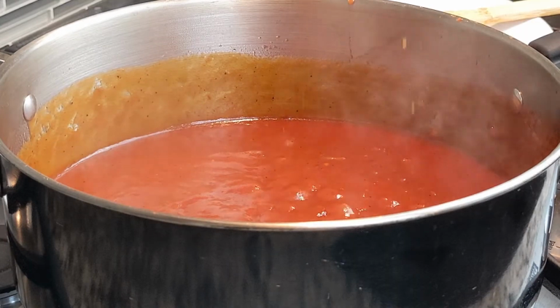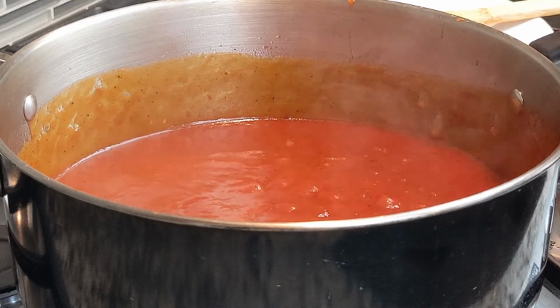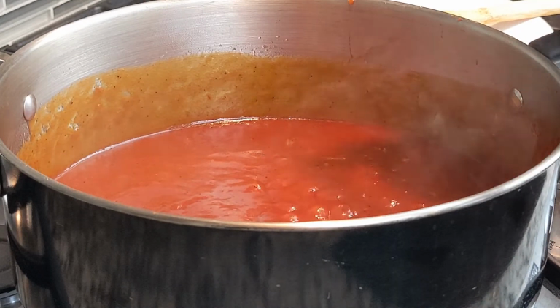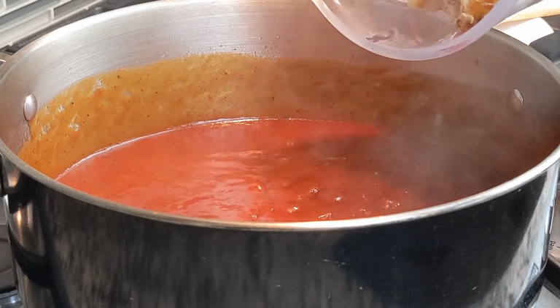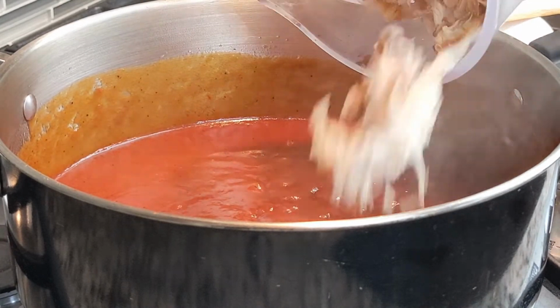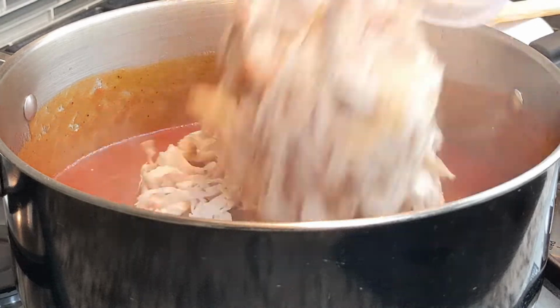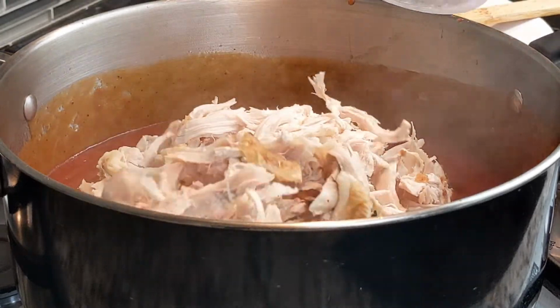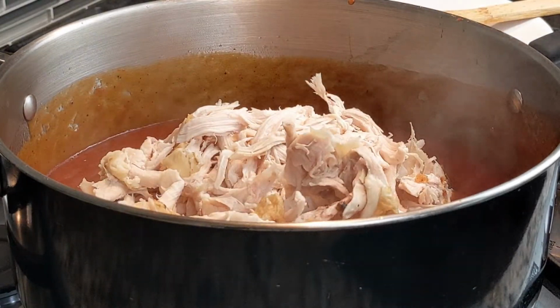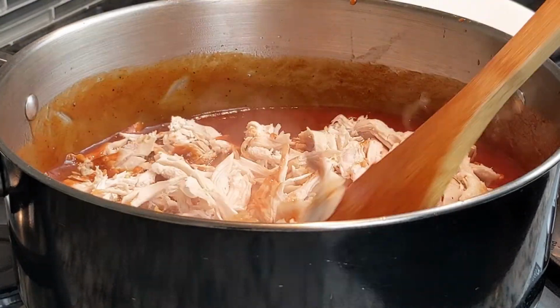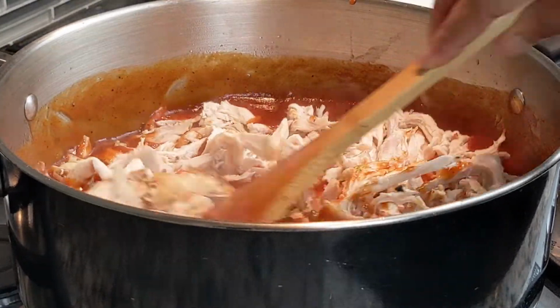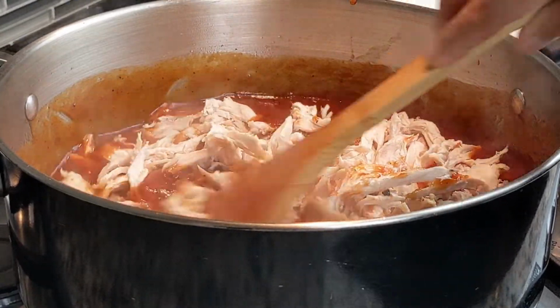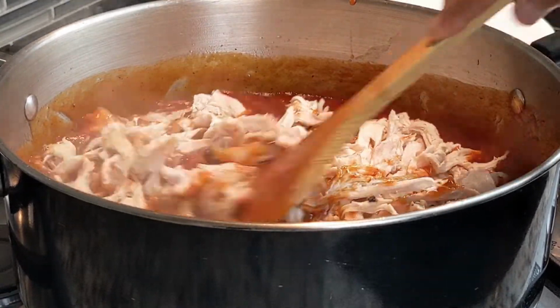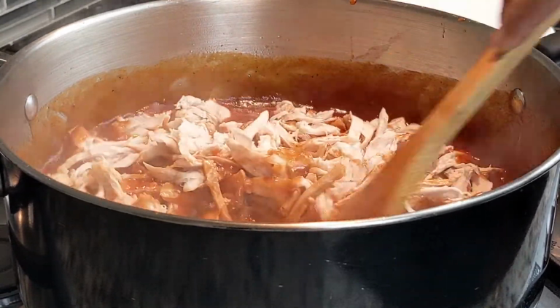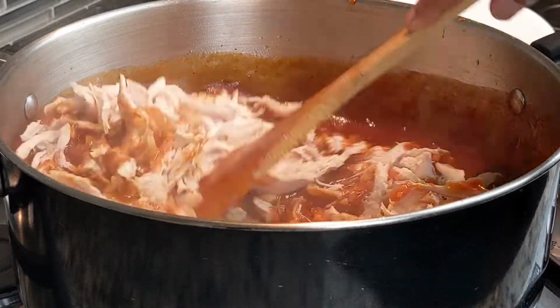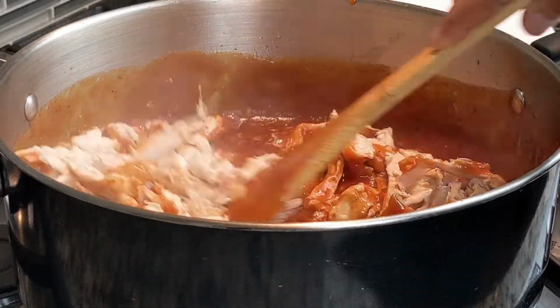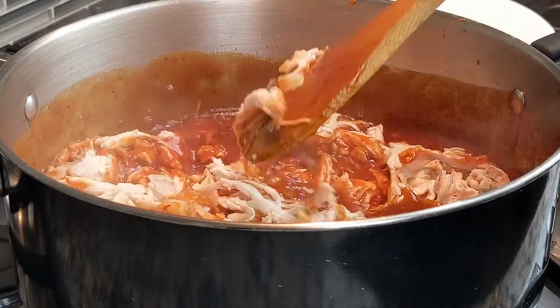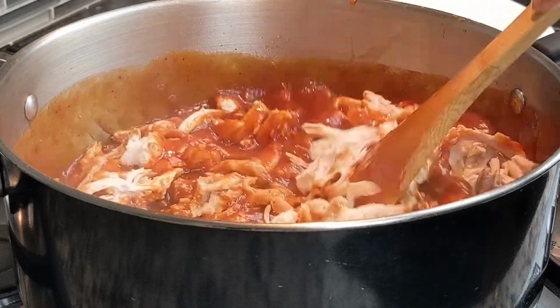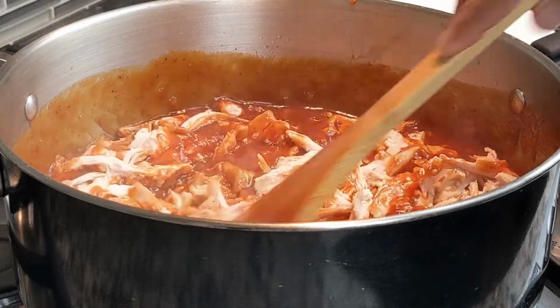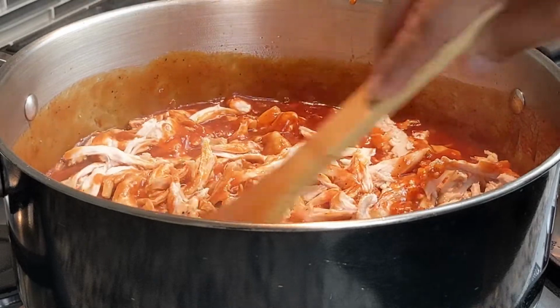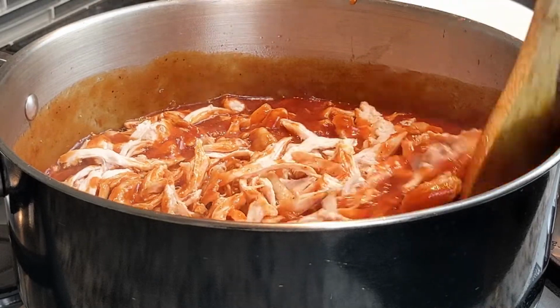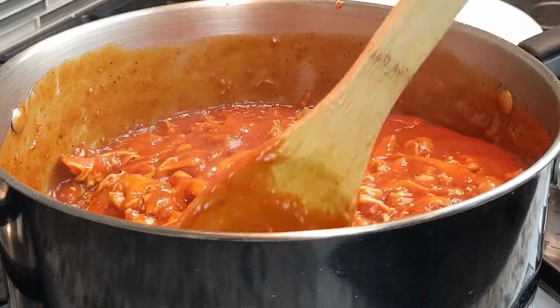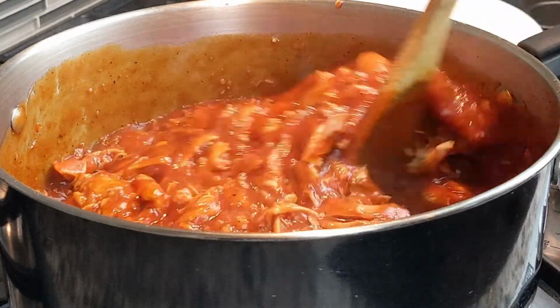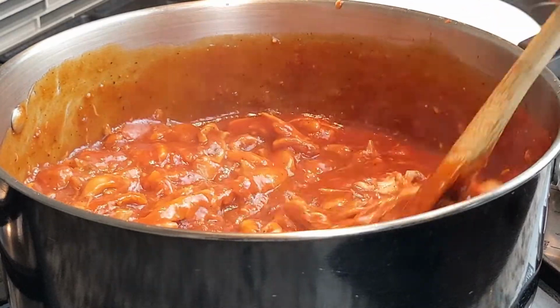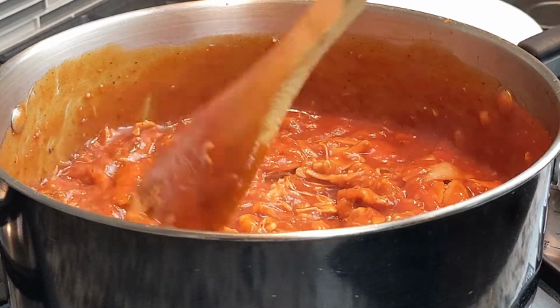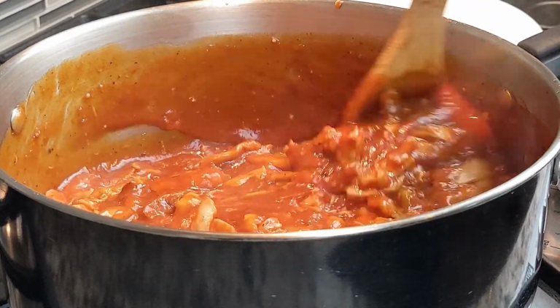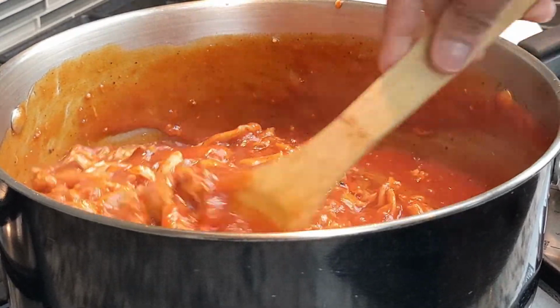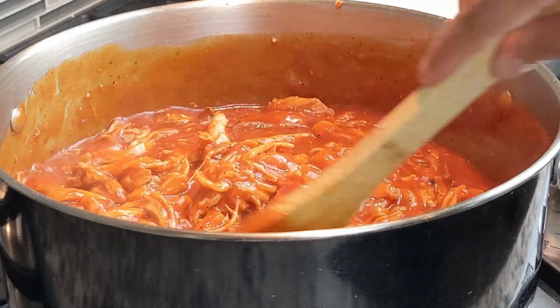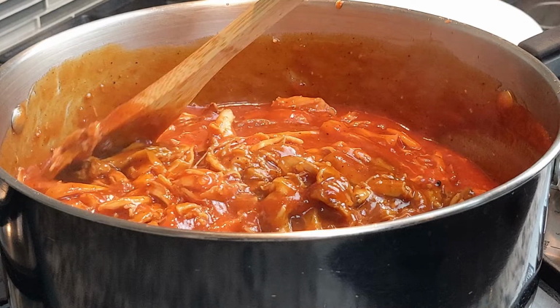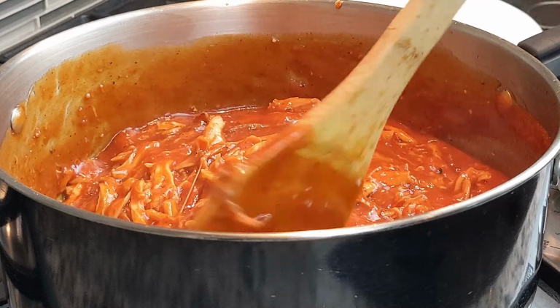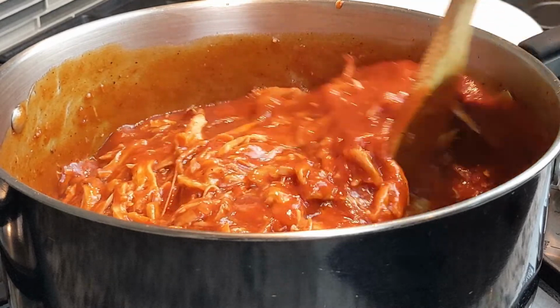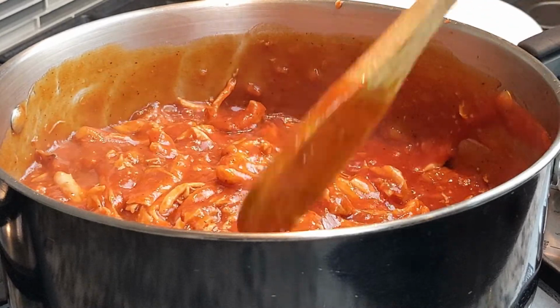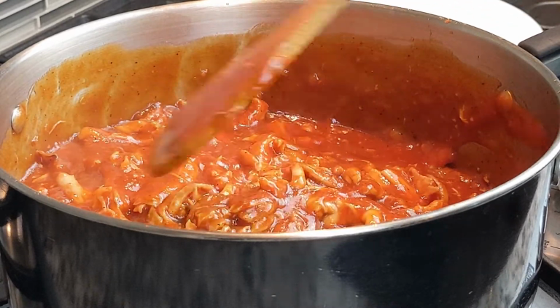Next, add 6 cups shredded rotisserie chicken and give the mixture a good stir. Then simmer for 3-5 minutes or until chicken is warmed through. Taste for seasoning, then turn off the heat.